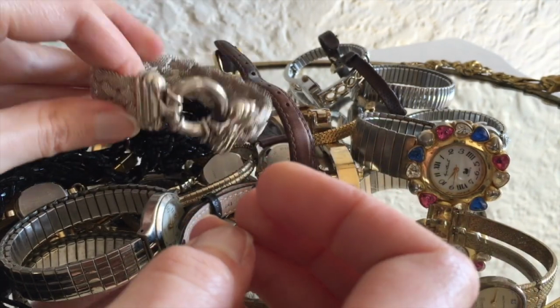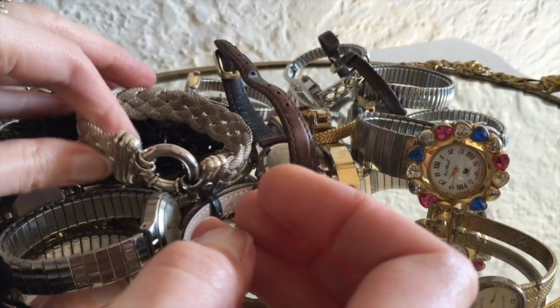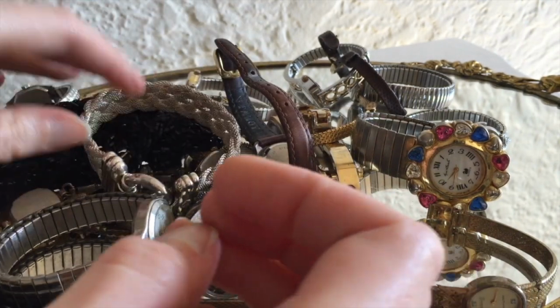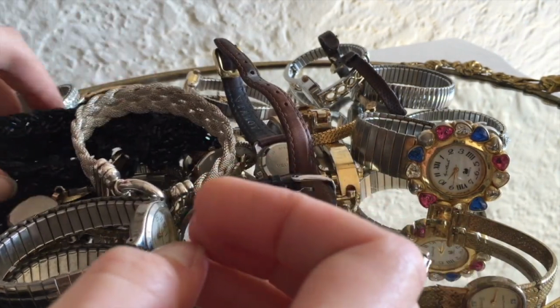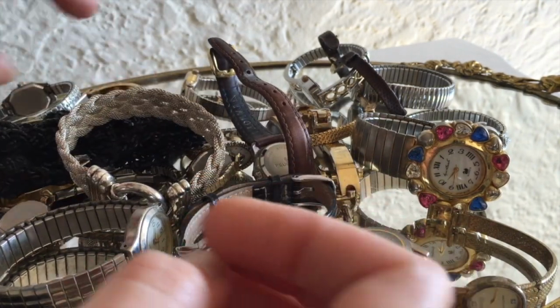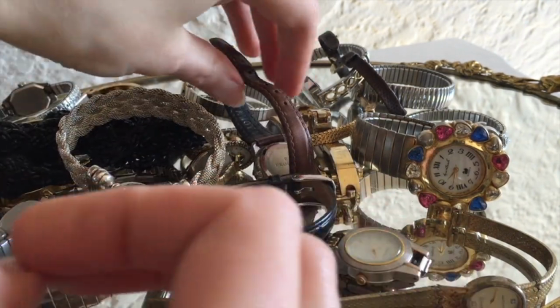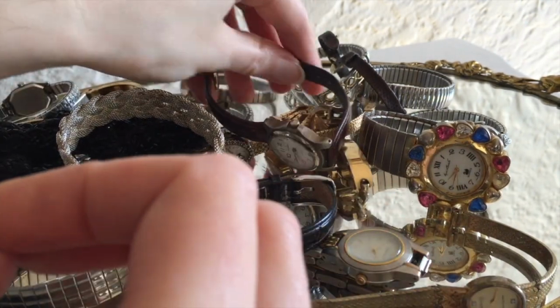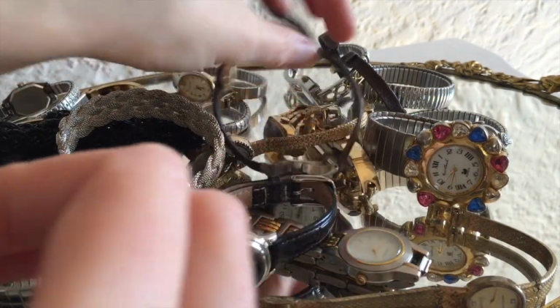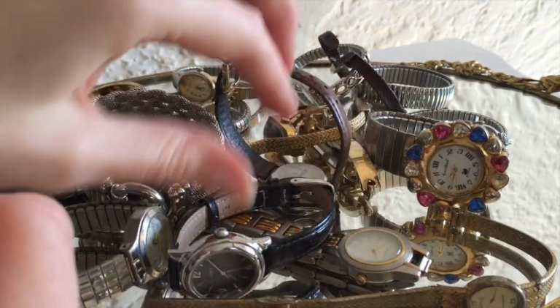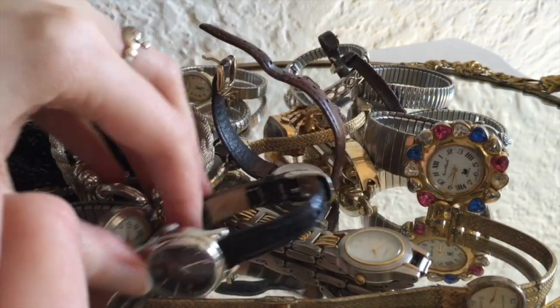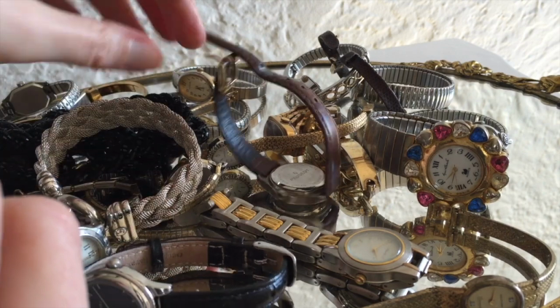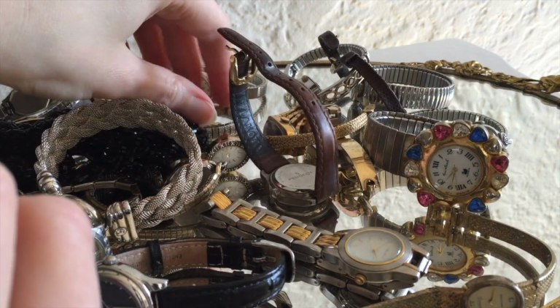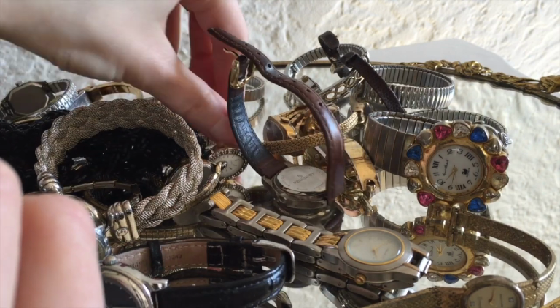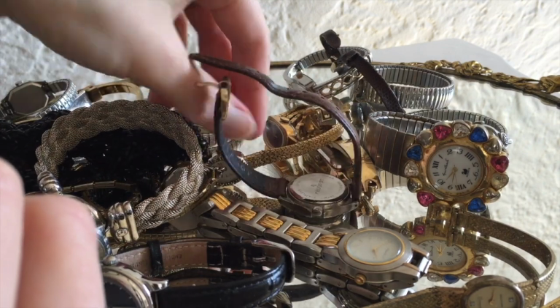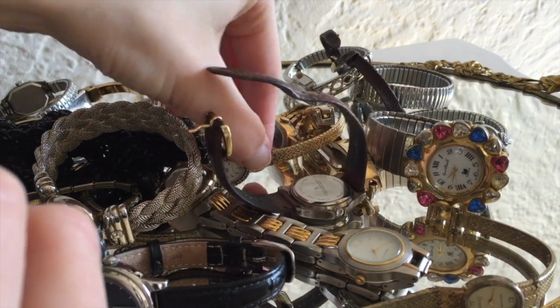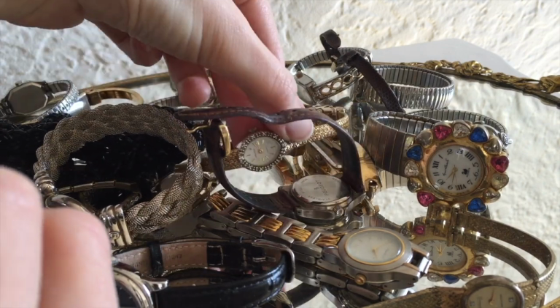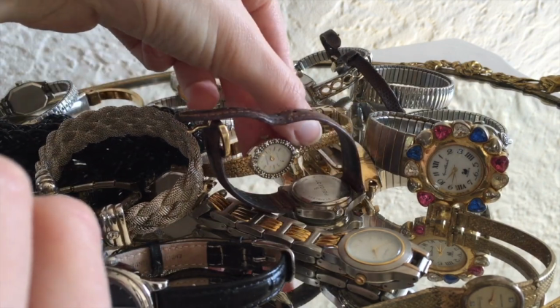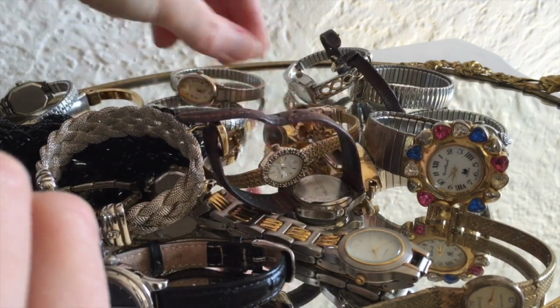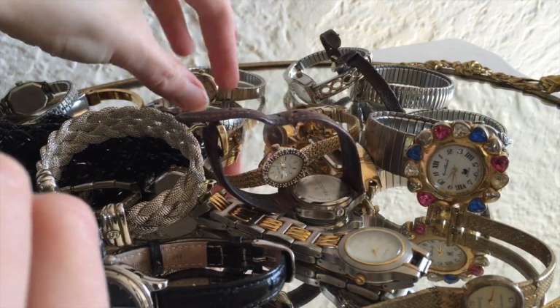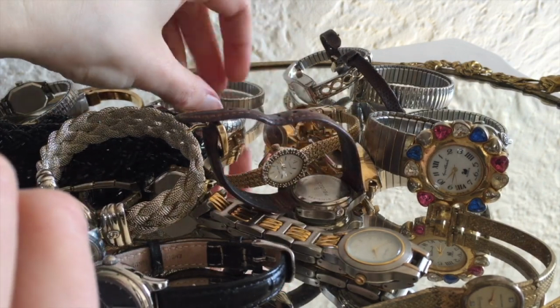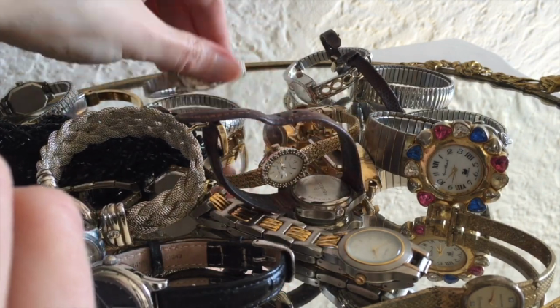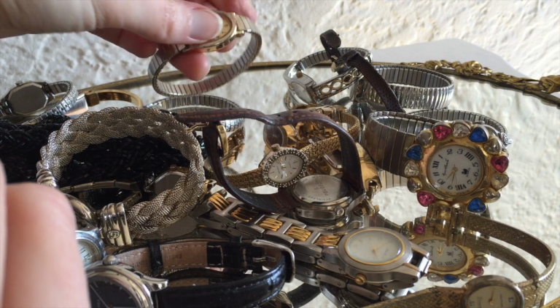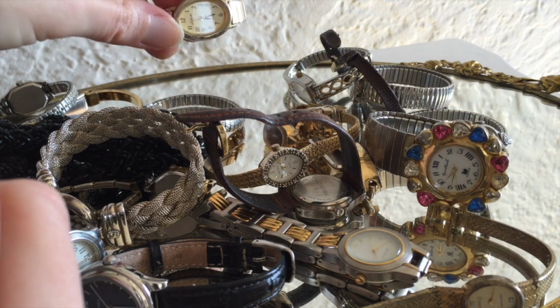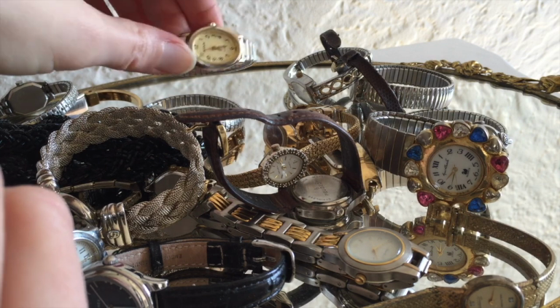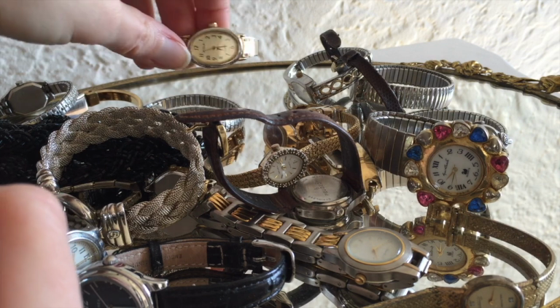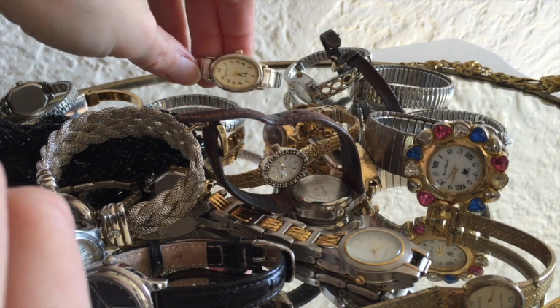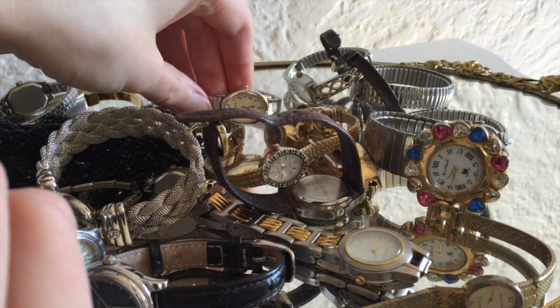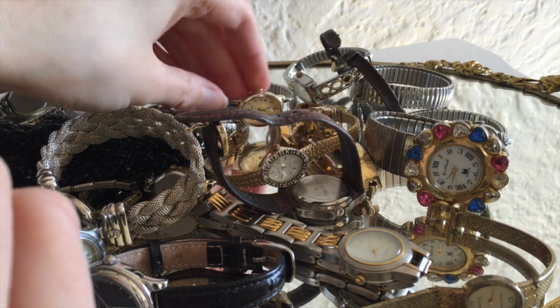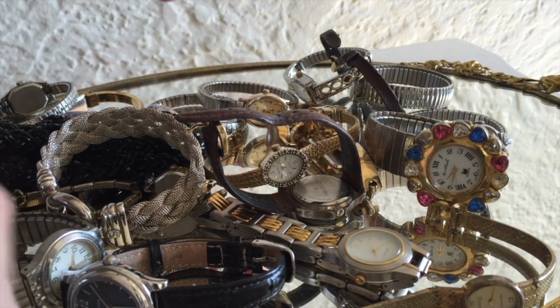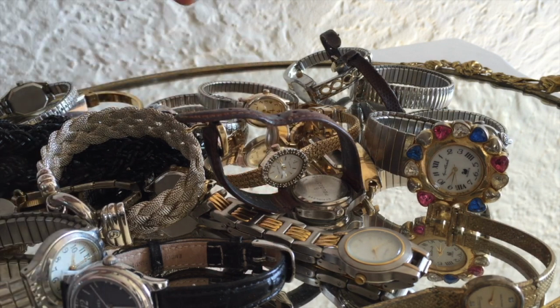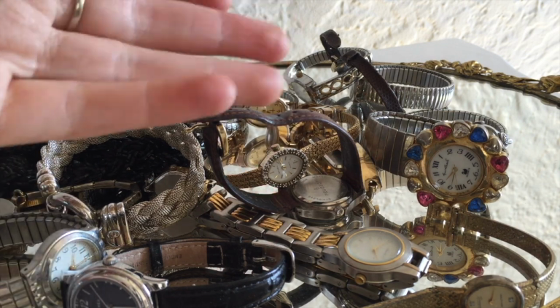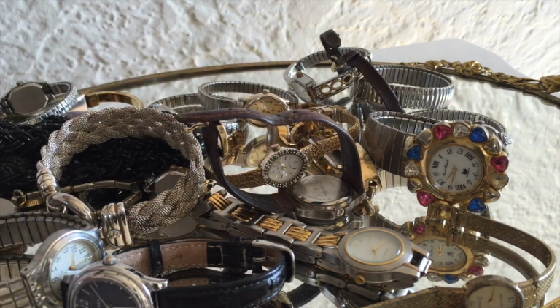Great haul, mom. These things will be coming to the shop in the next month or so, when I get around to photographing and listing all of this. Our shop is COLEBLK dot Etsy dot com. Thanks for watching!